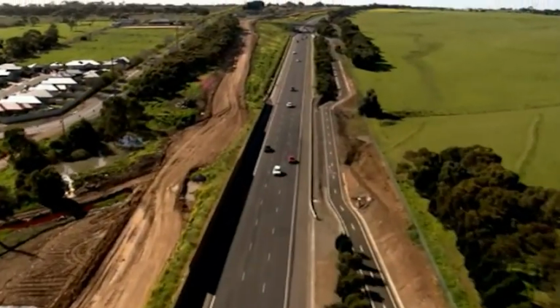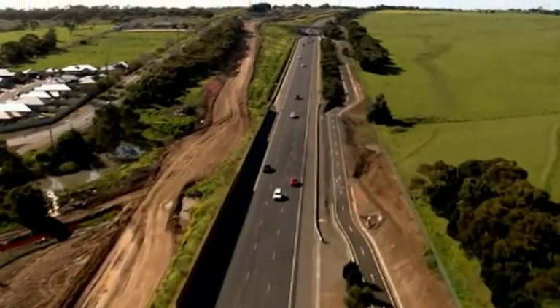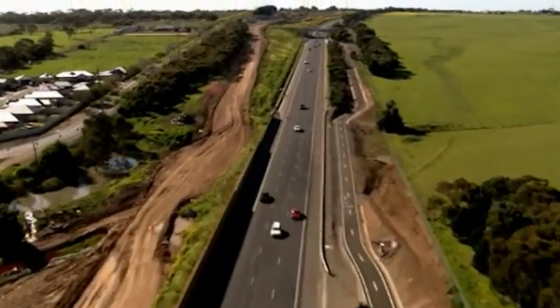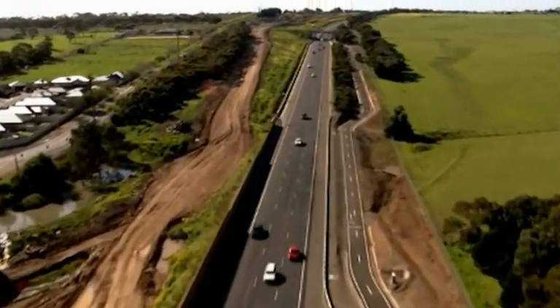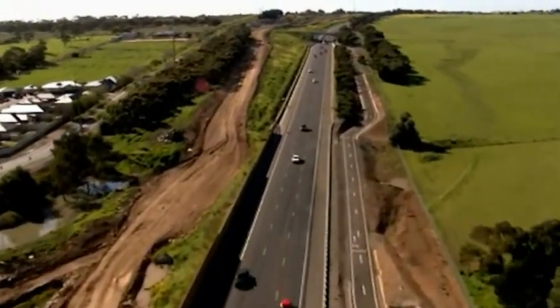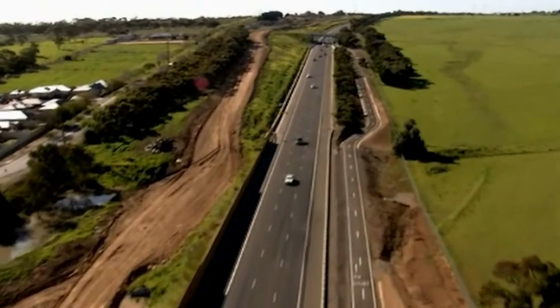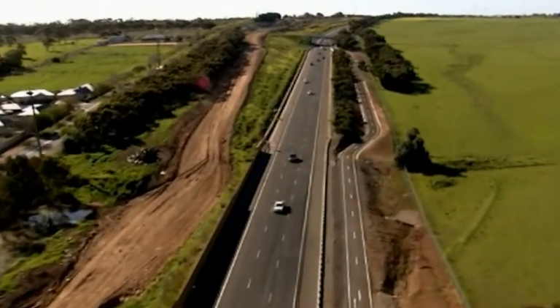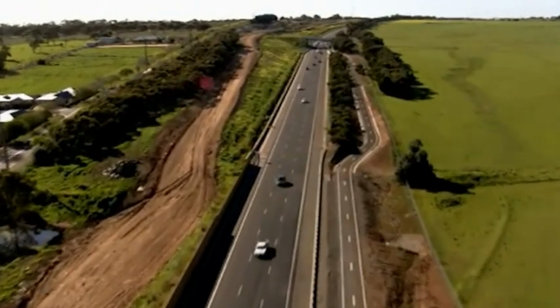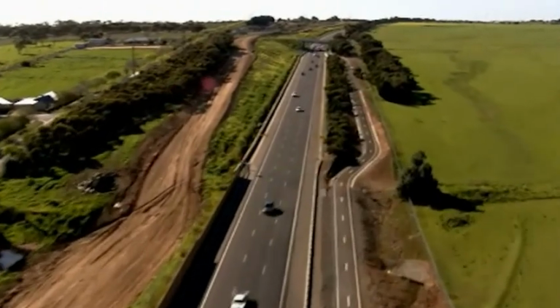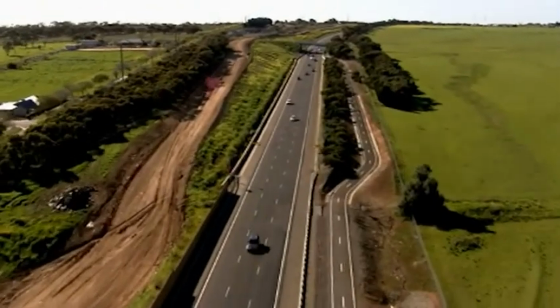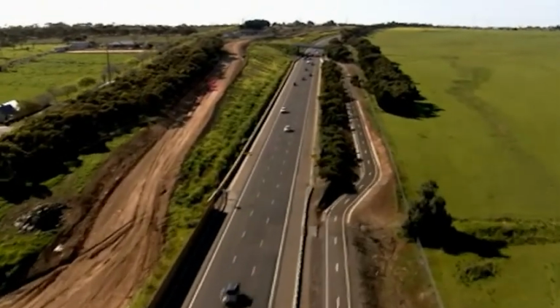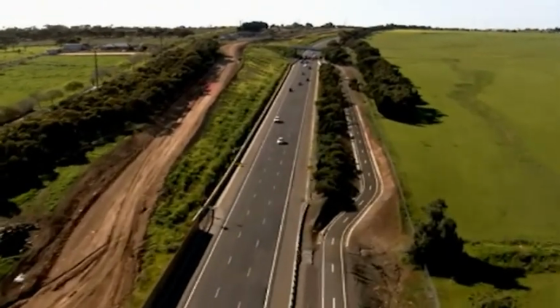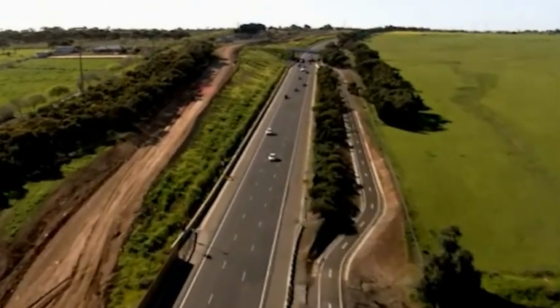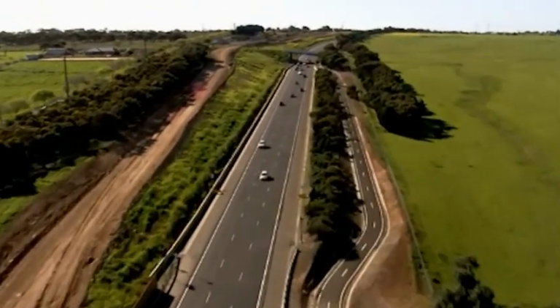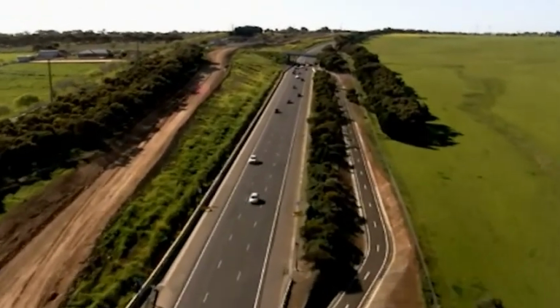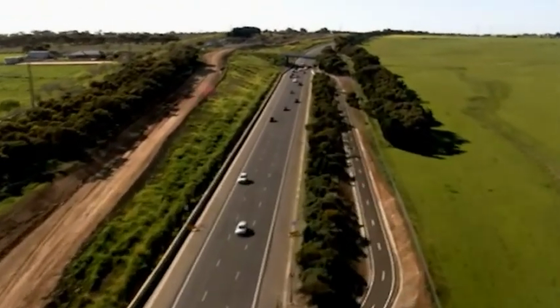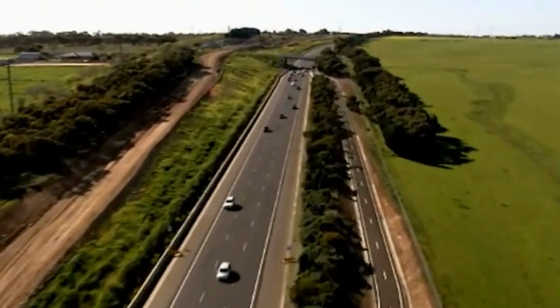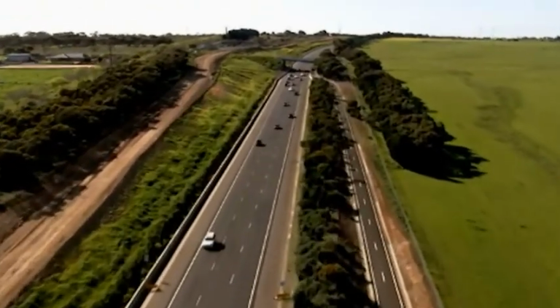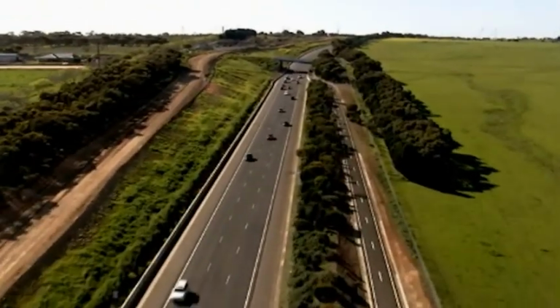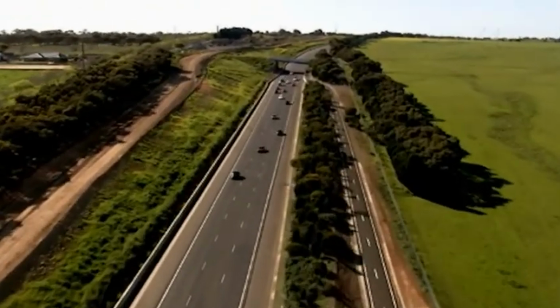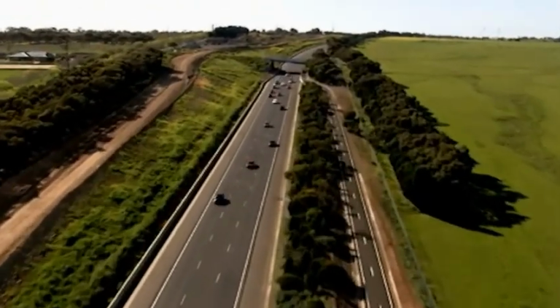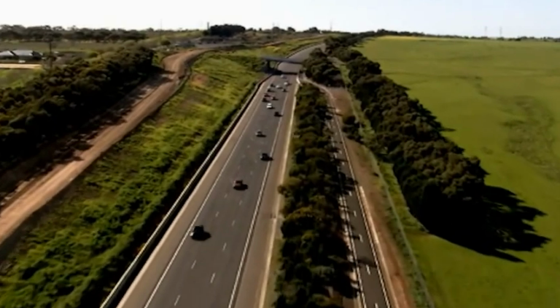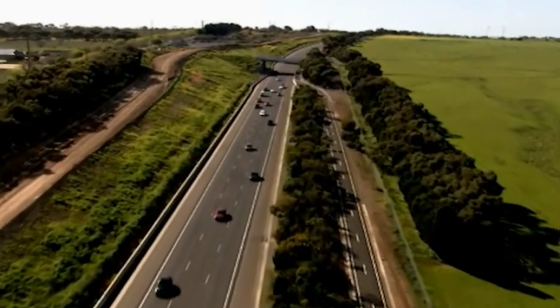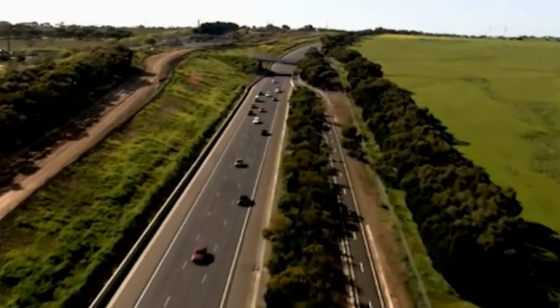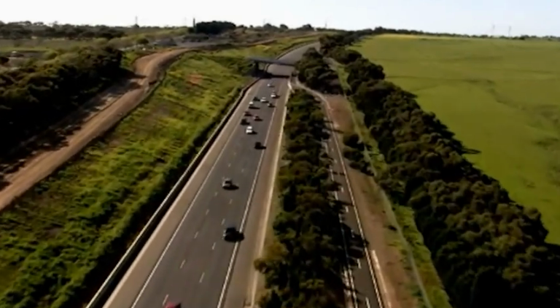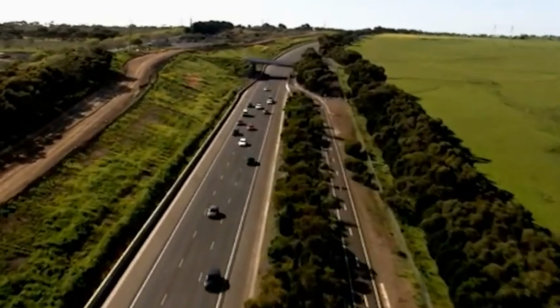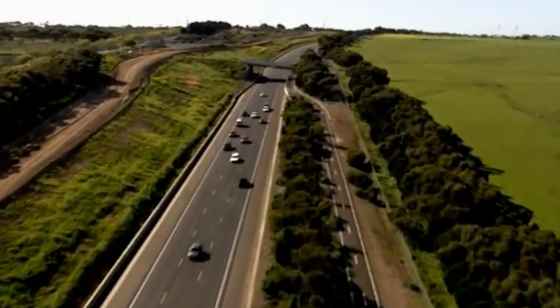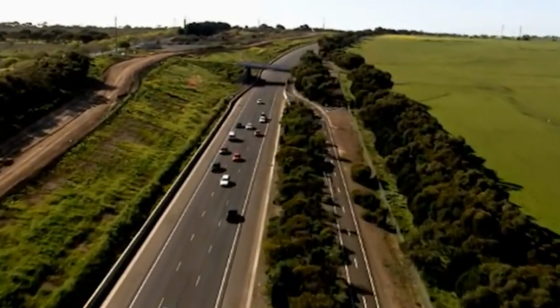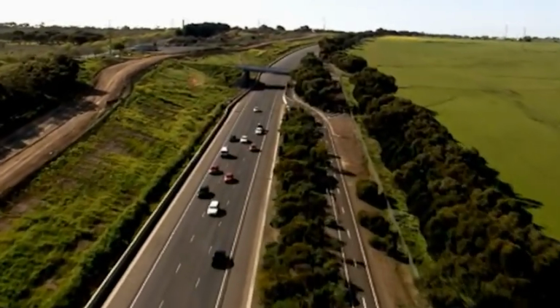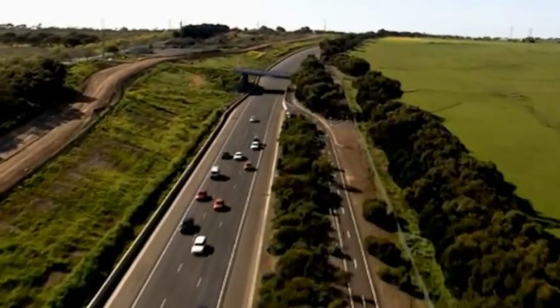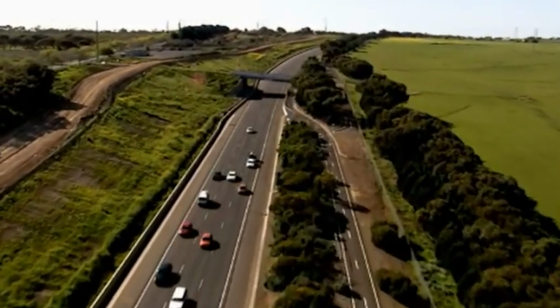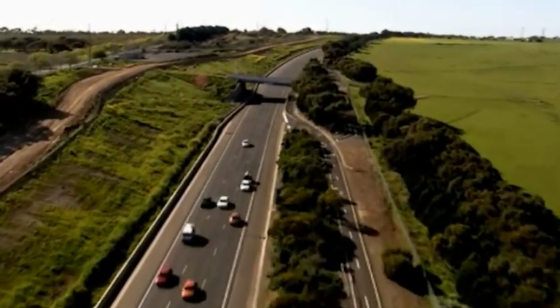The project is also developing a new shared-use recreational path on the western side of the expressway, providing an alternative to the existing veloway and bikeway on the eastern side.